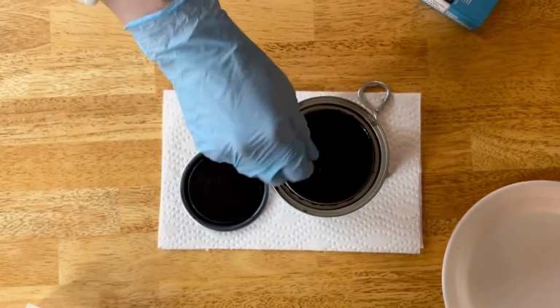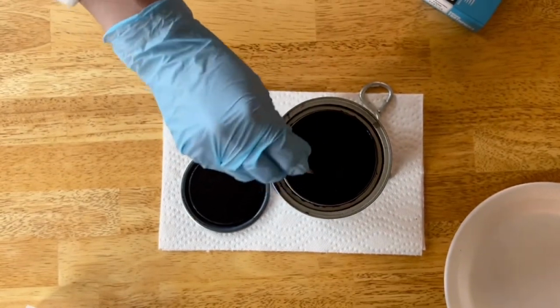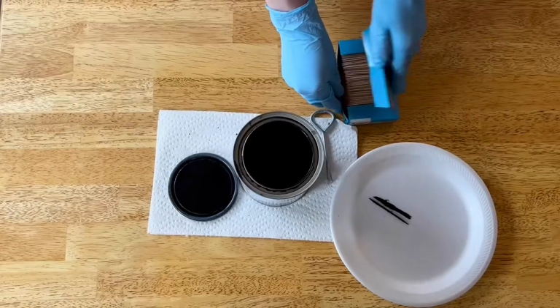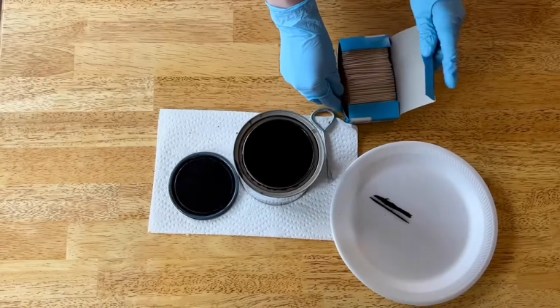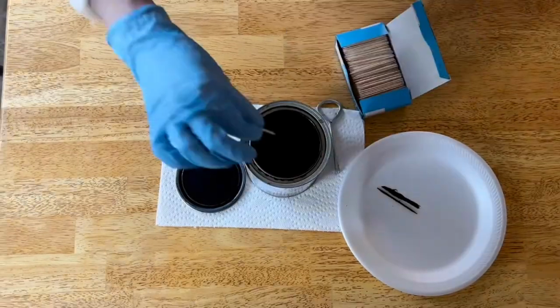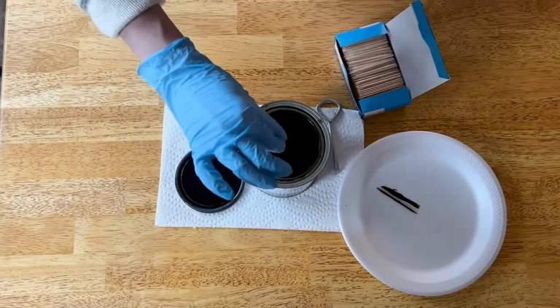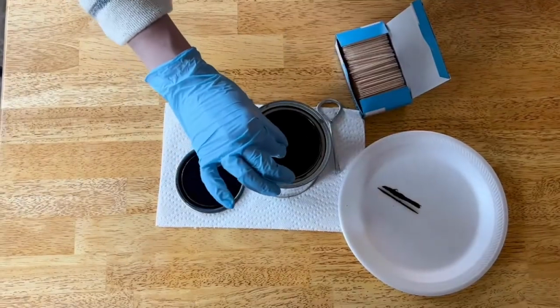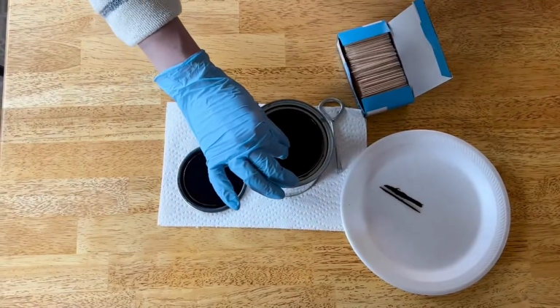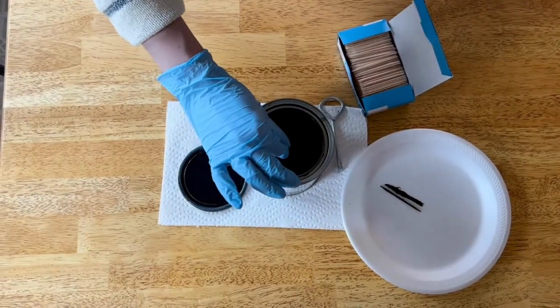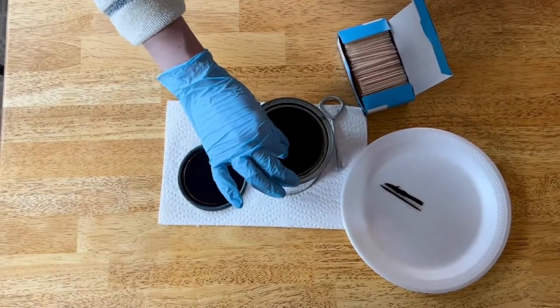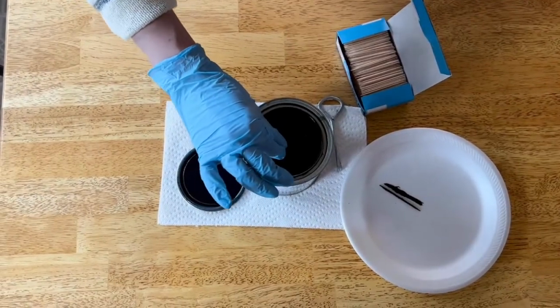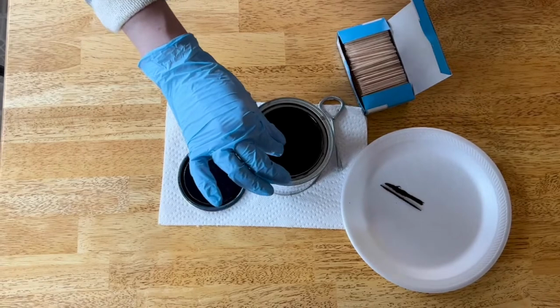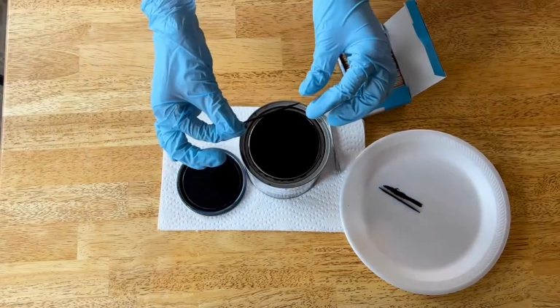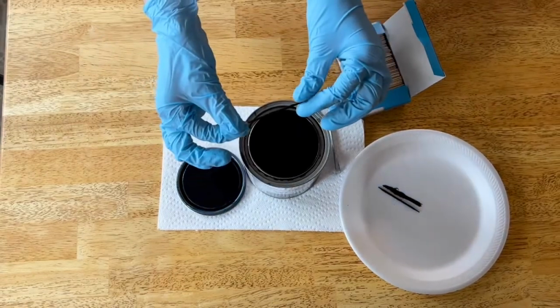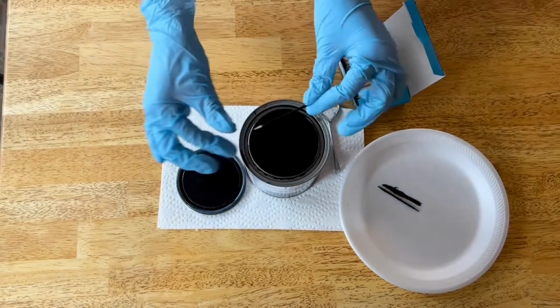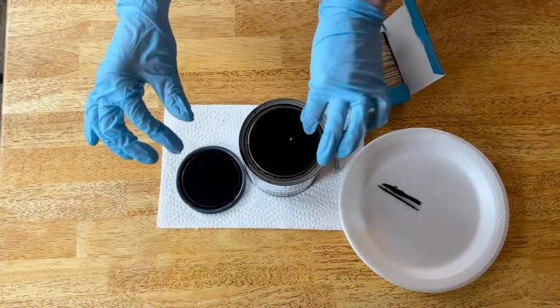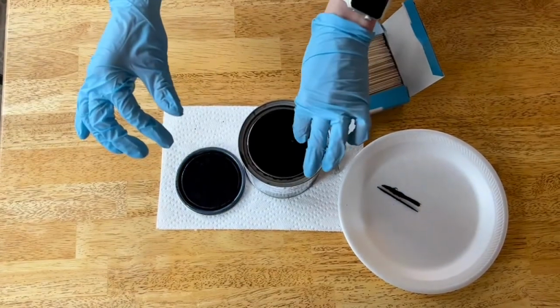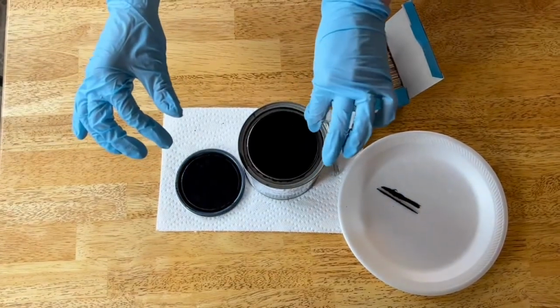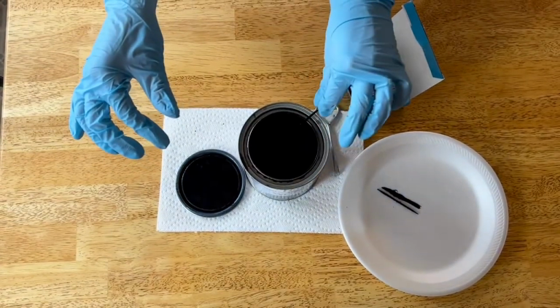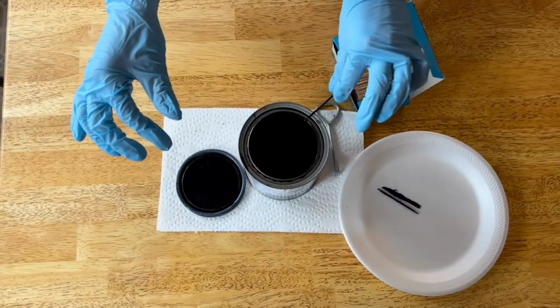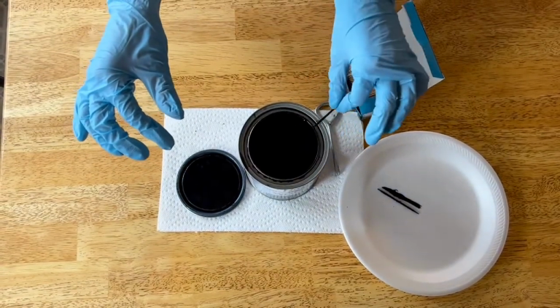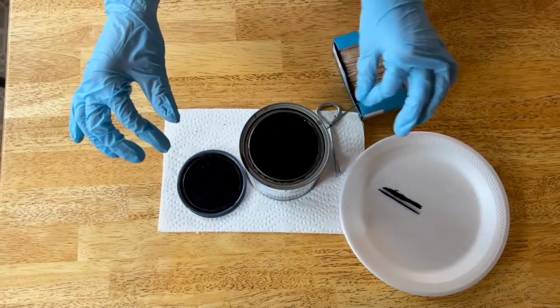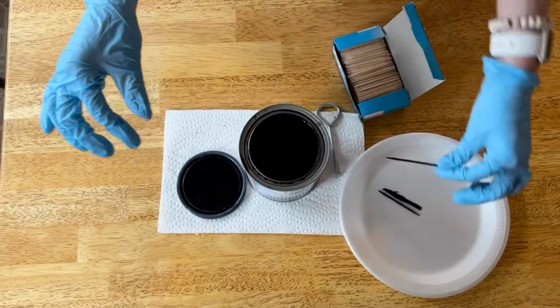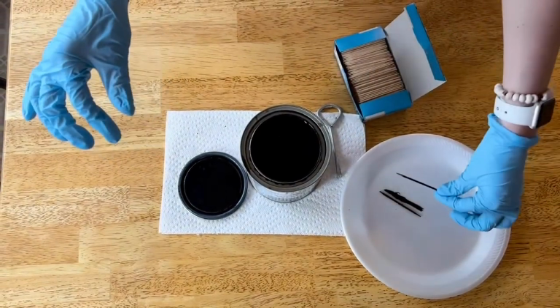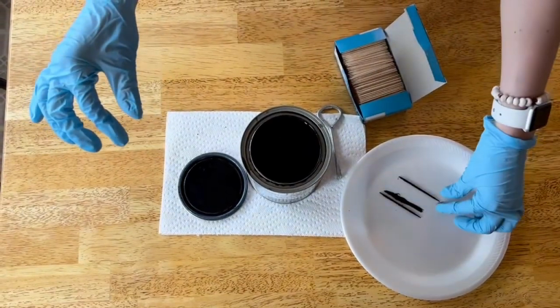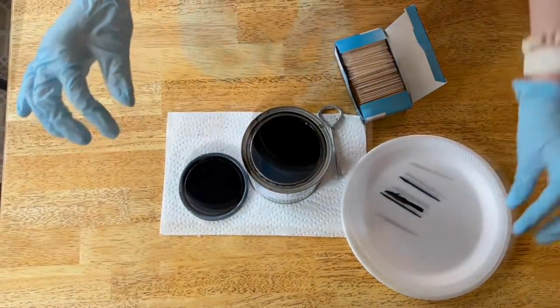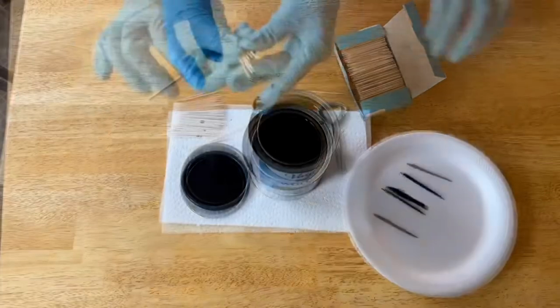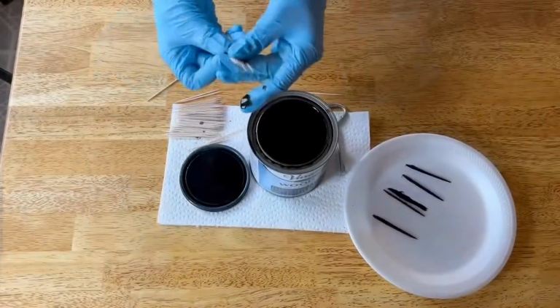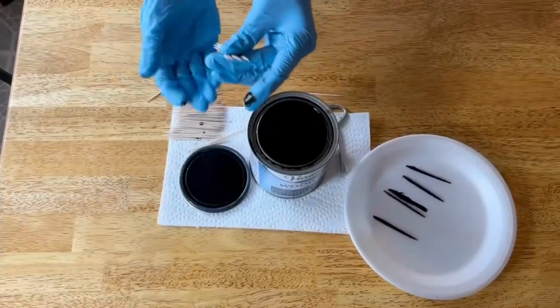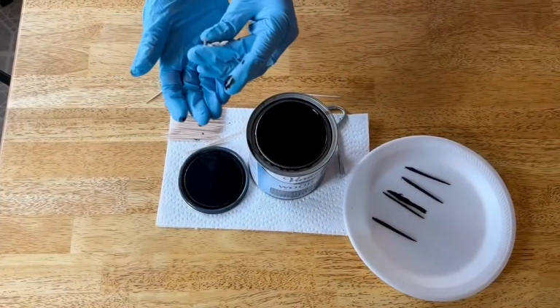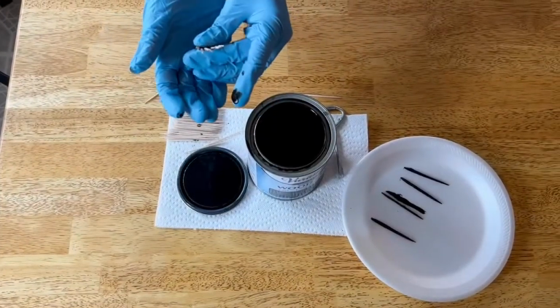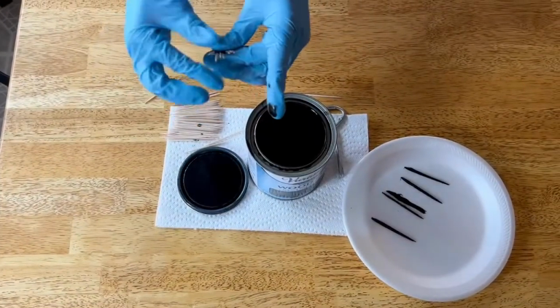Once I had the stain all stirred up, I went ahead and started dipping in toothpicks. I started by doing them one at a time, doing one side, then flipping and doing the other, until I got more comfortable and then I did multiples at a time.